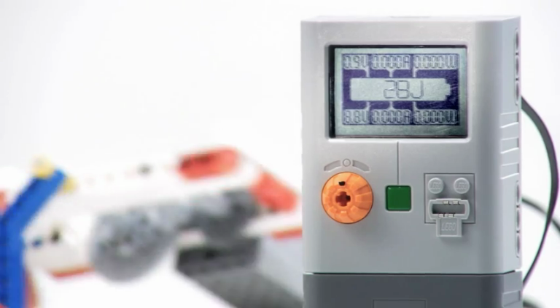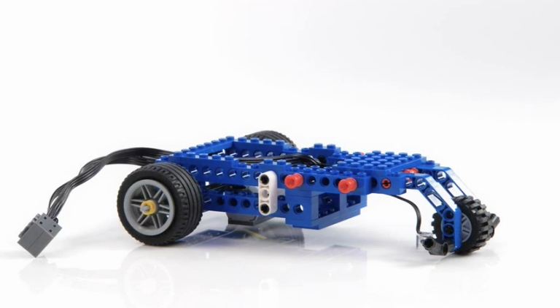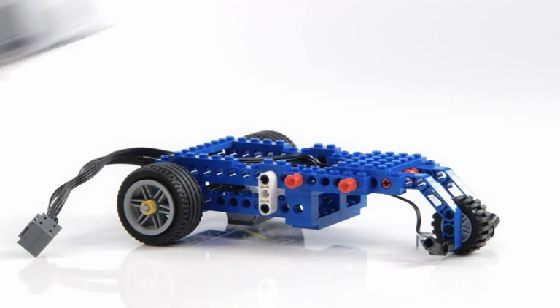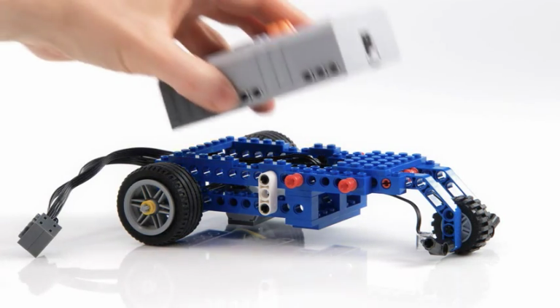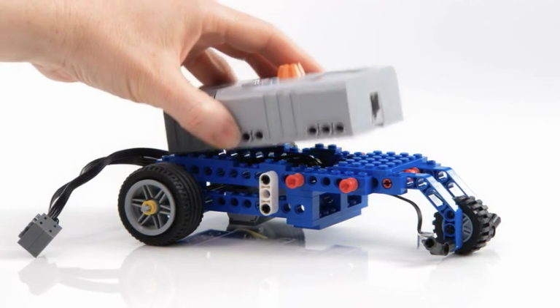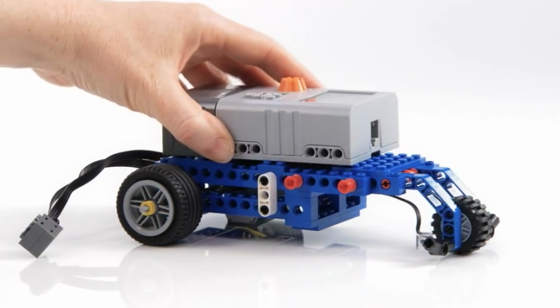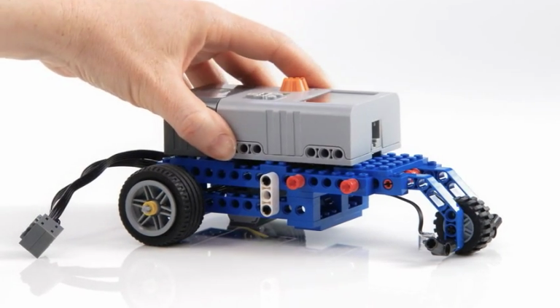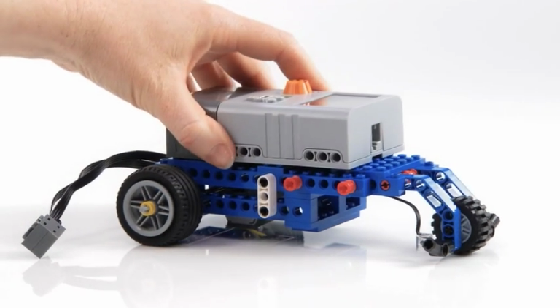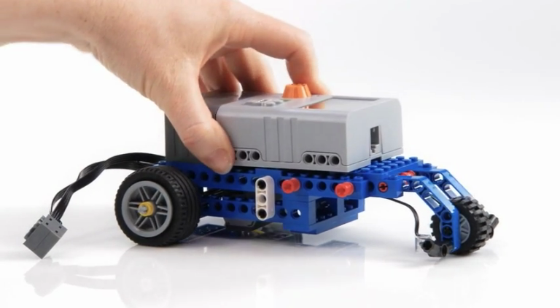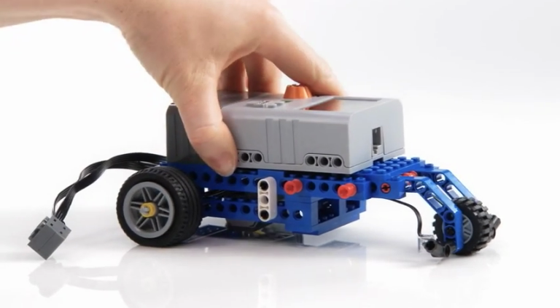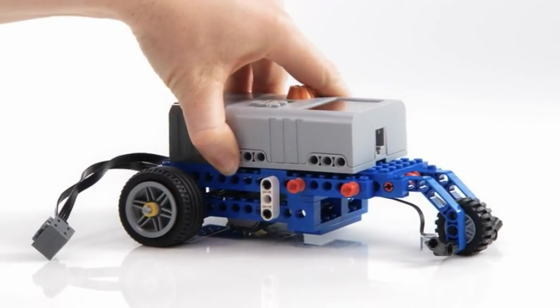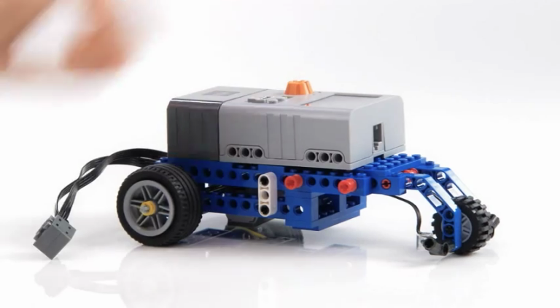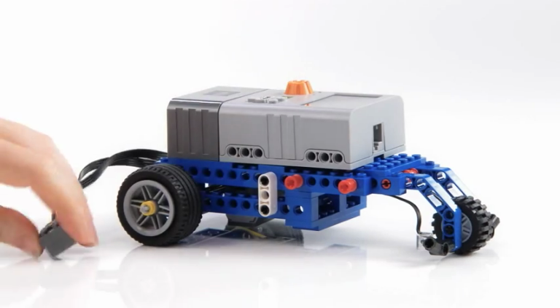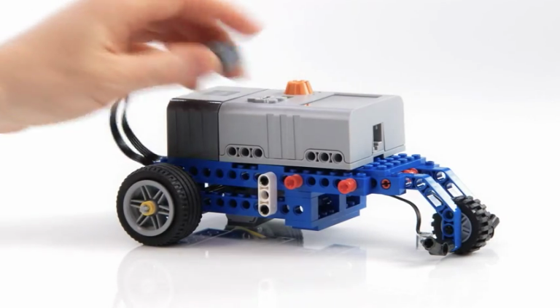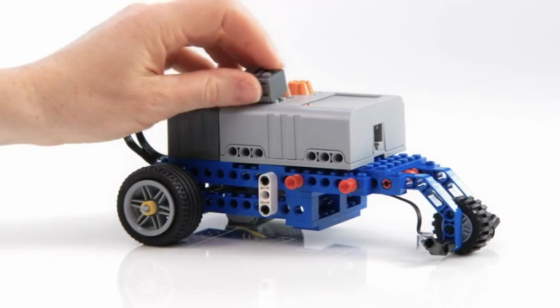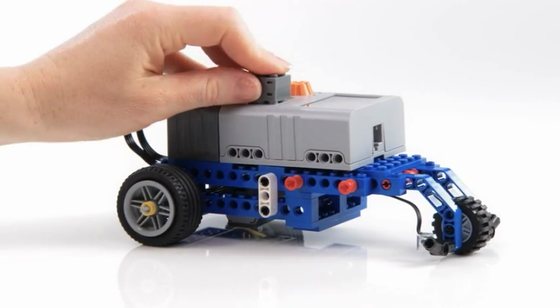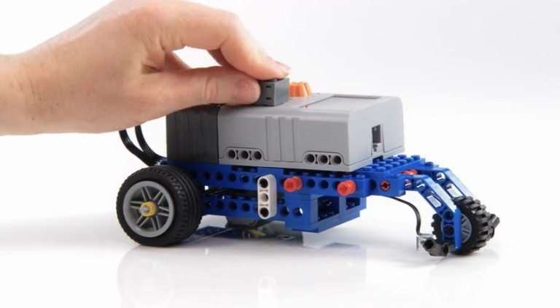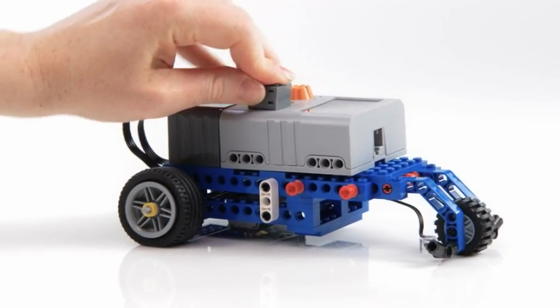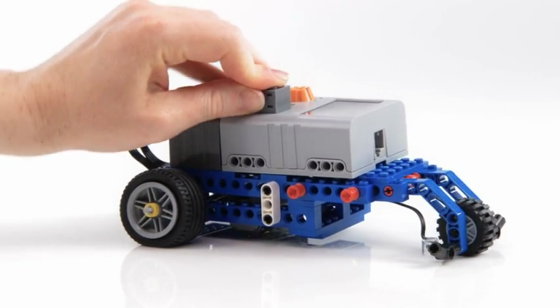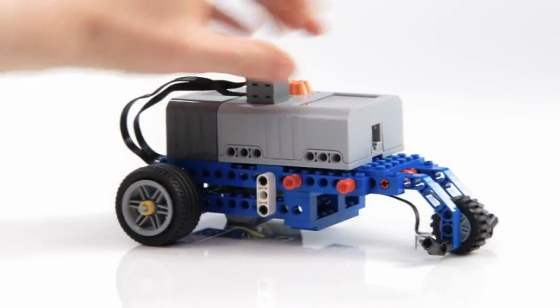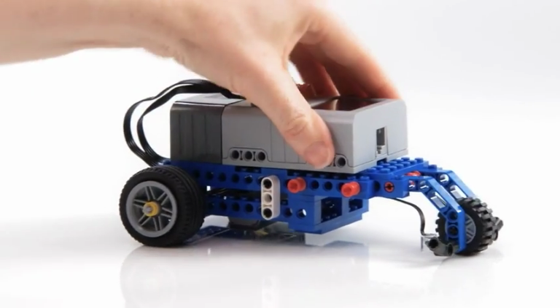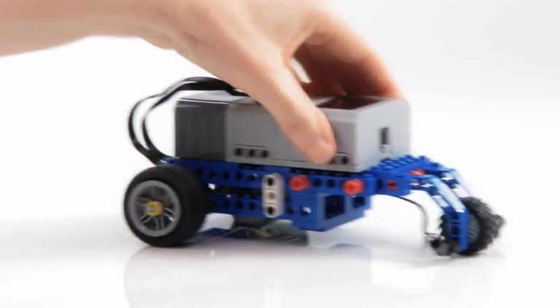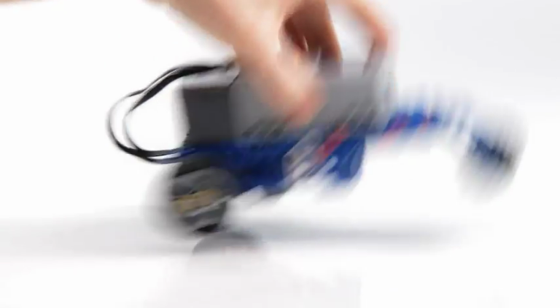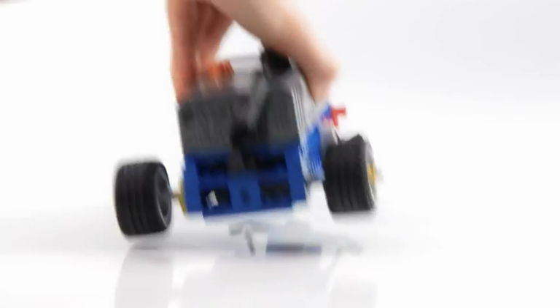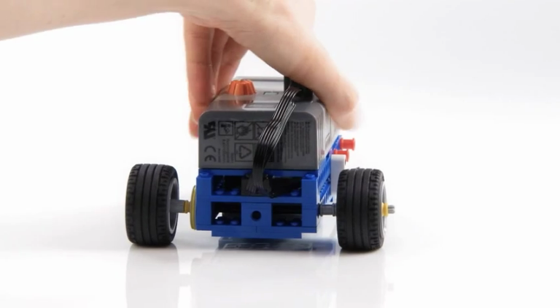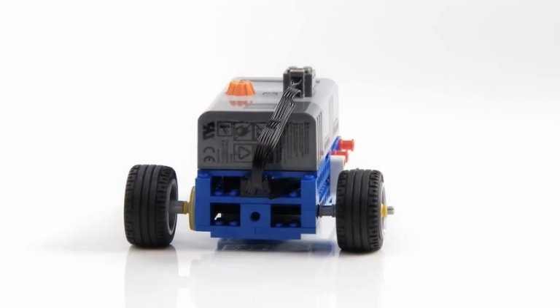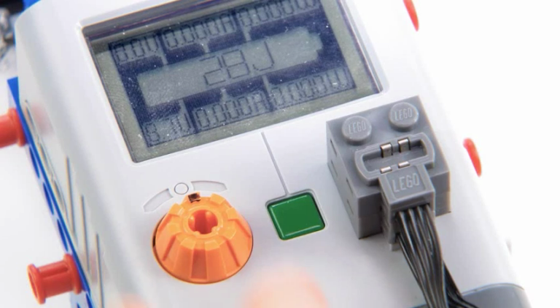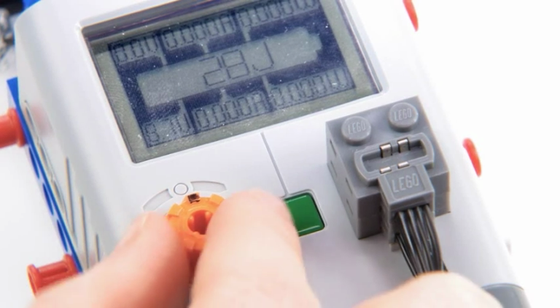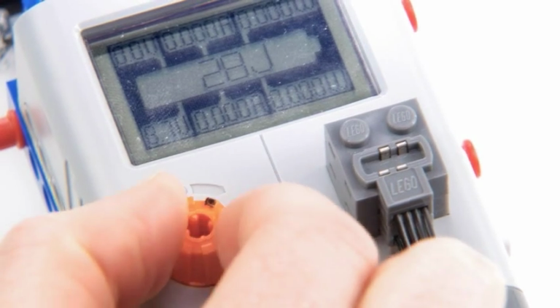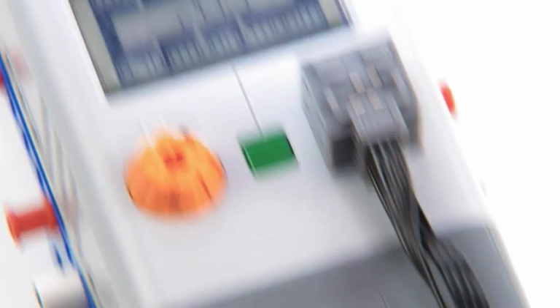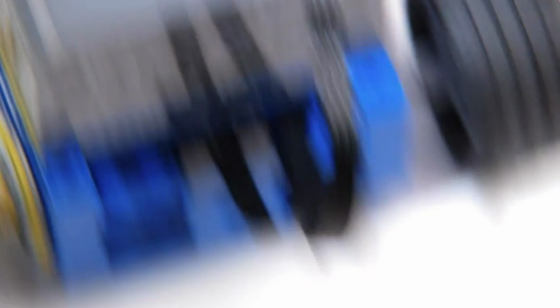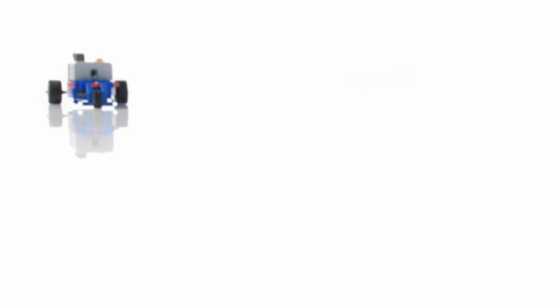Now let's use this stored energy to drive the Jewel Jeep. Turn the directional control switch to the right and off it goes.